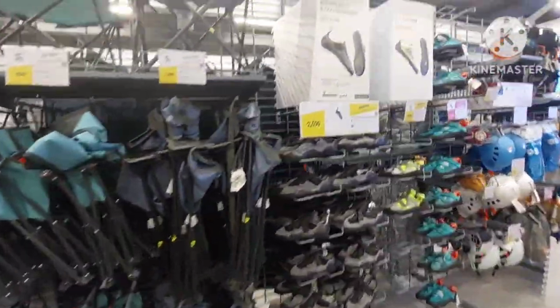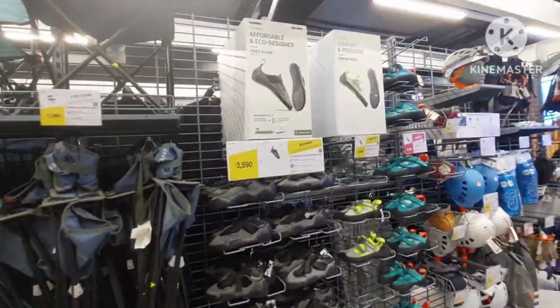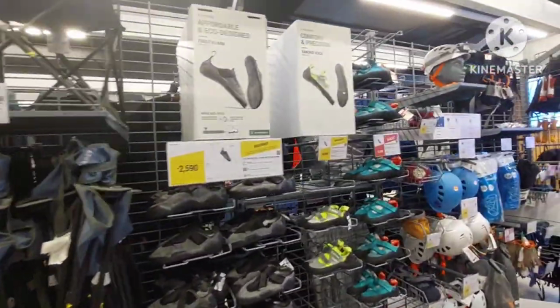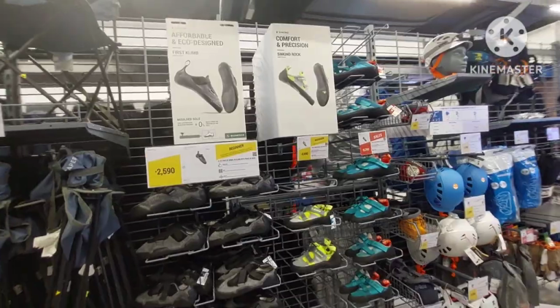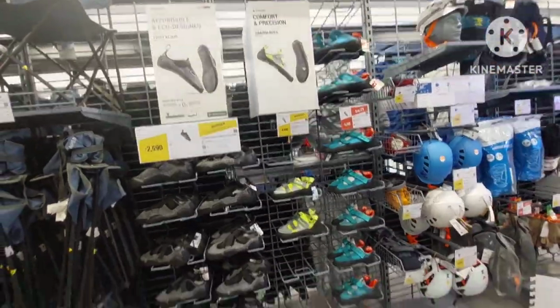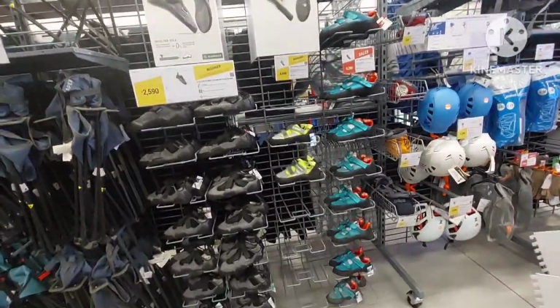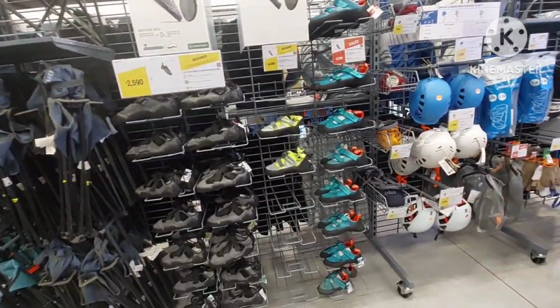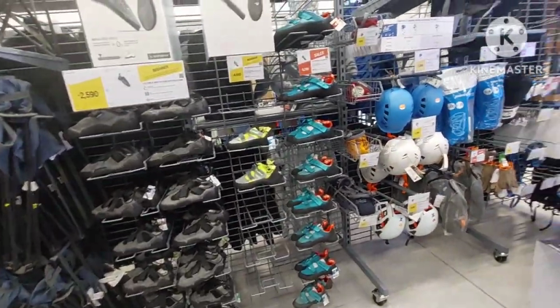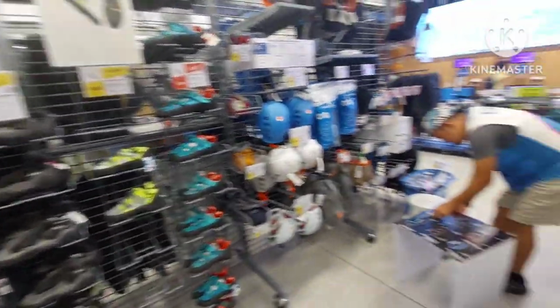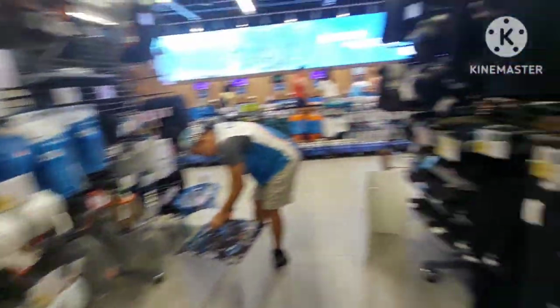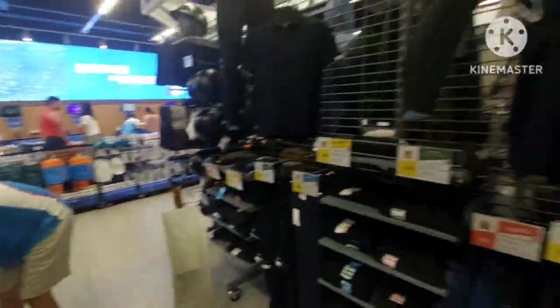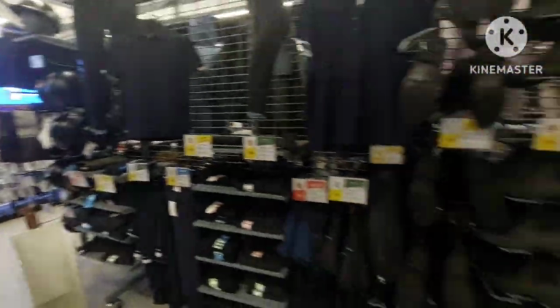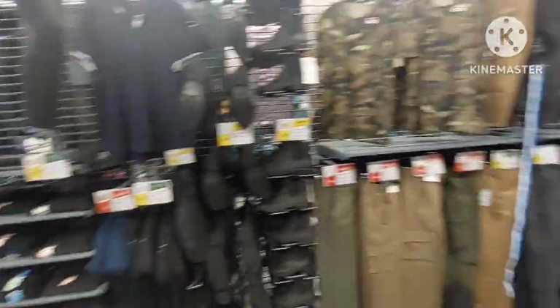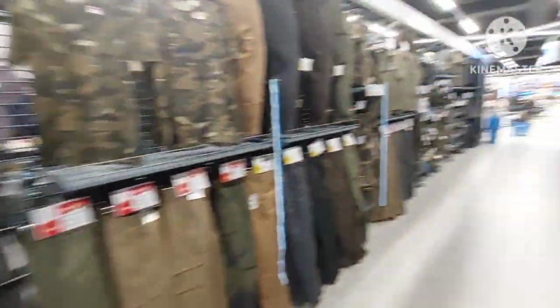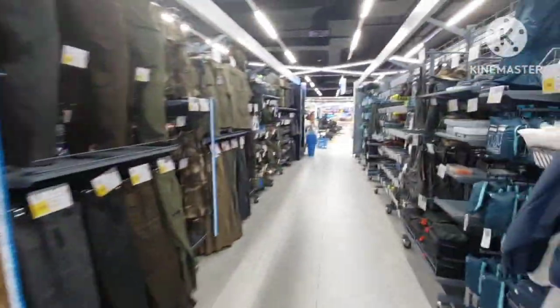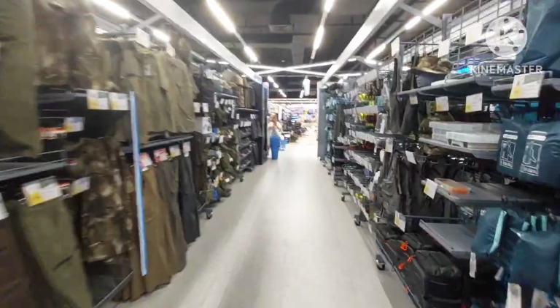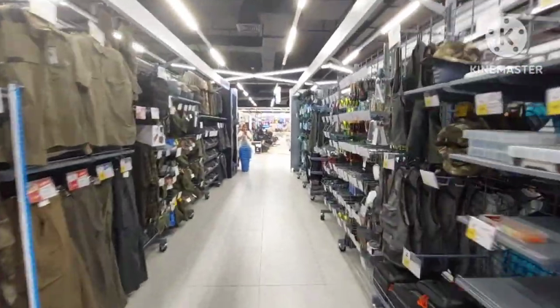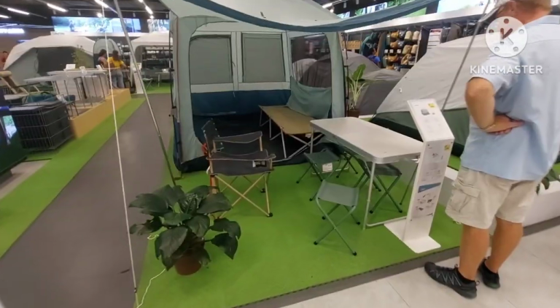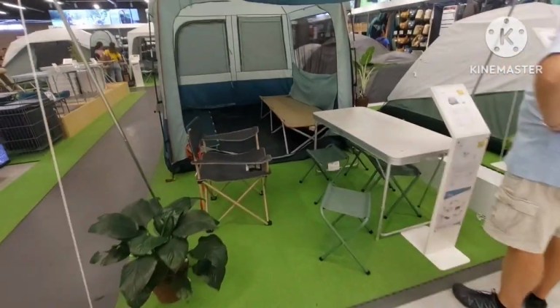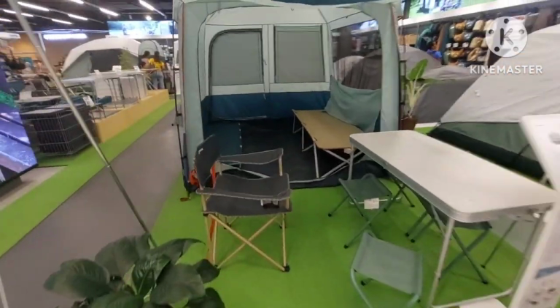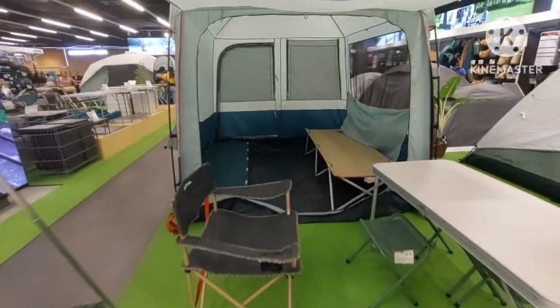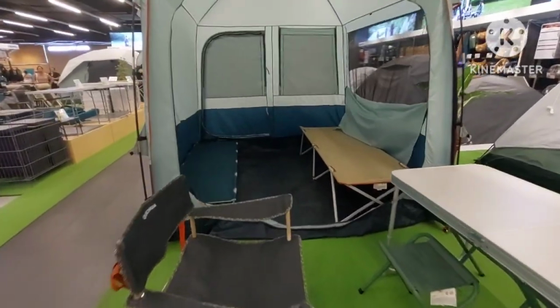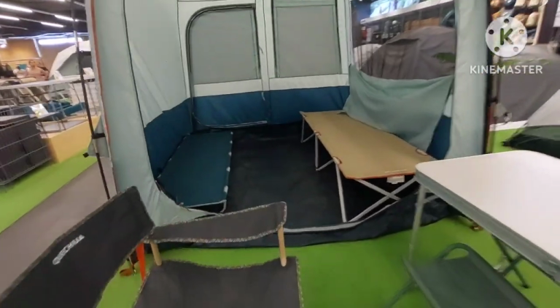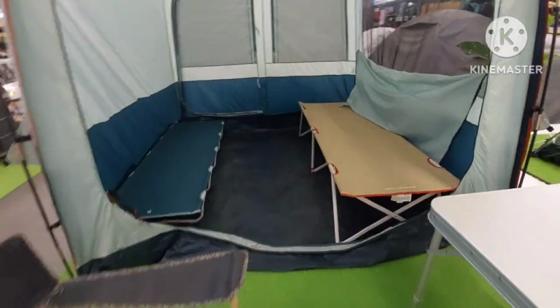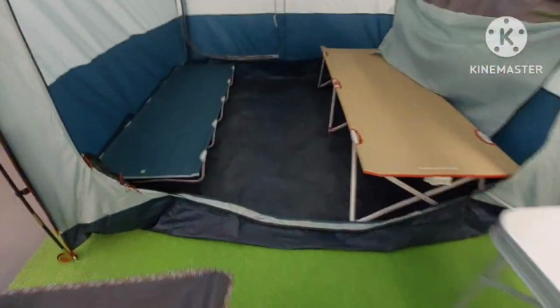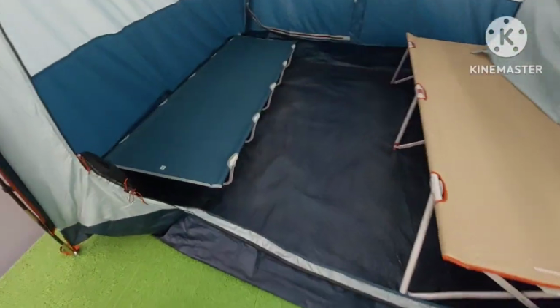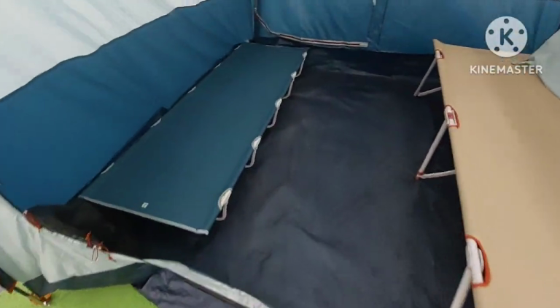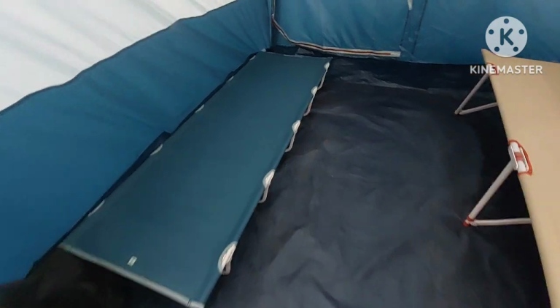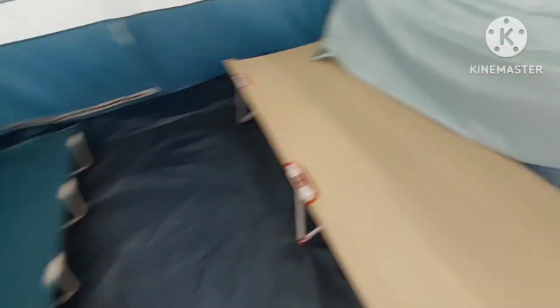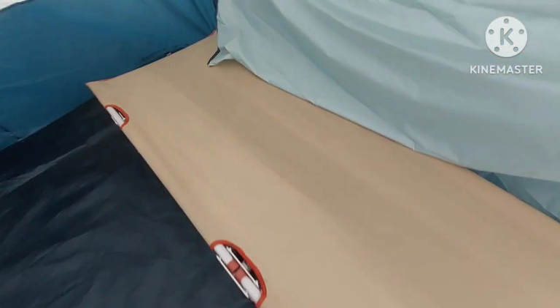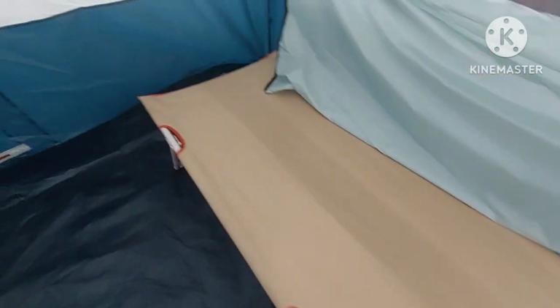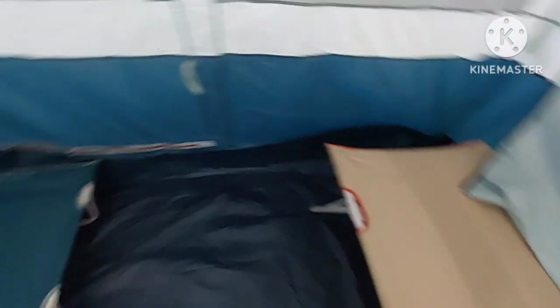Rock climbing stuff is available here too — pretty sweet. They even sell cots for sleeping, which are pretty comfortable.